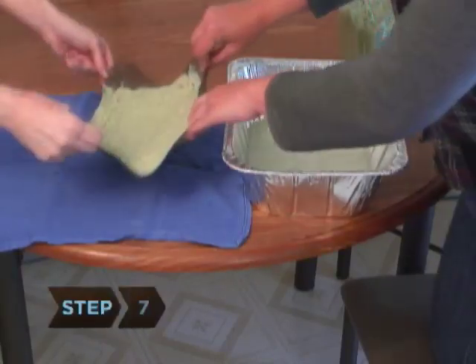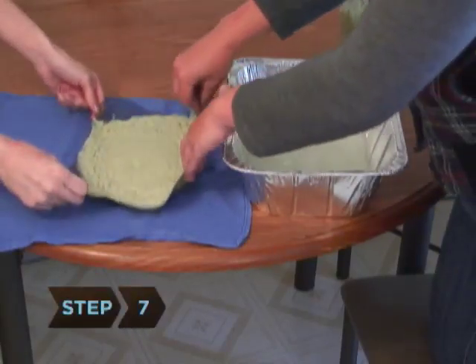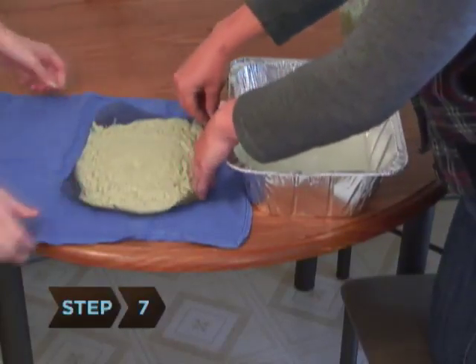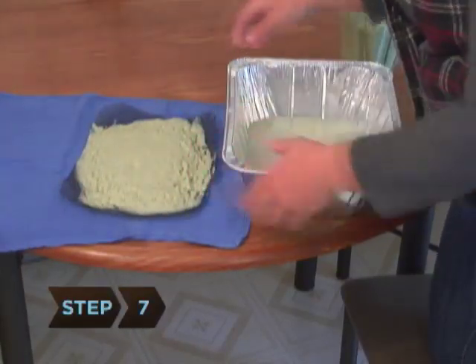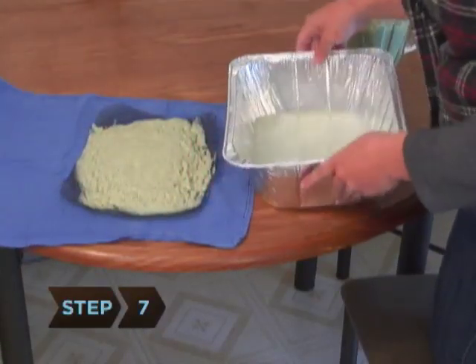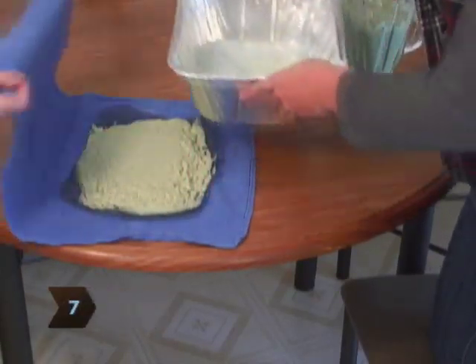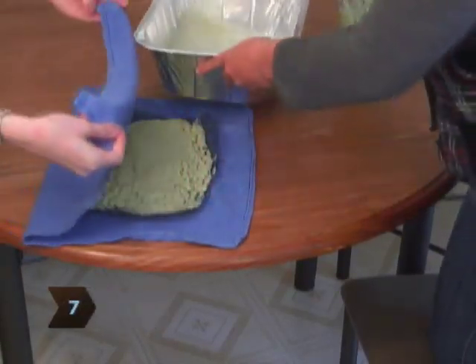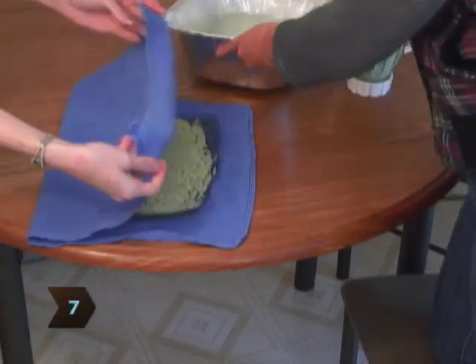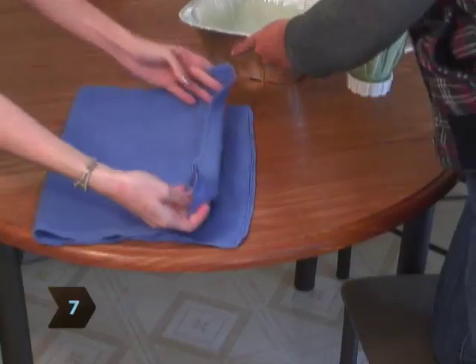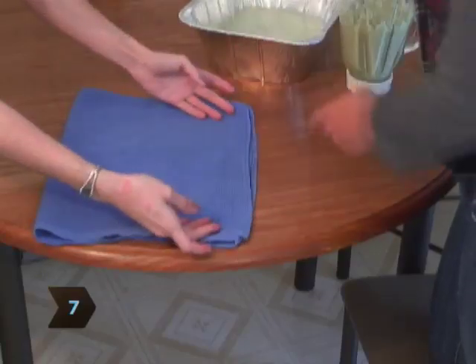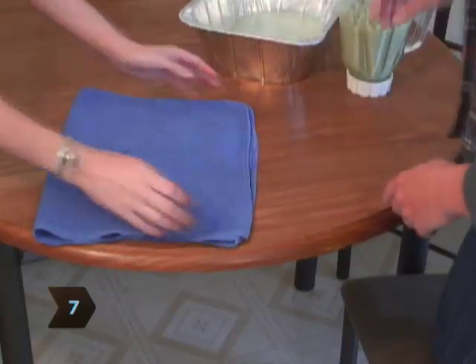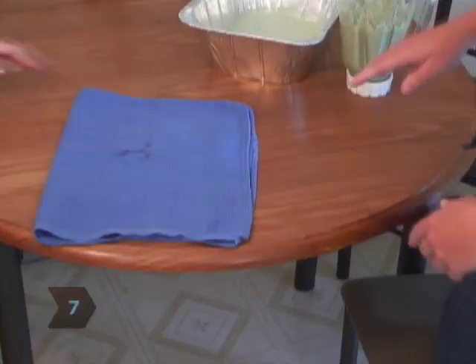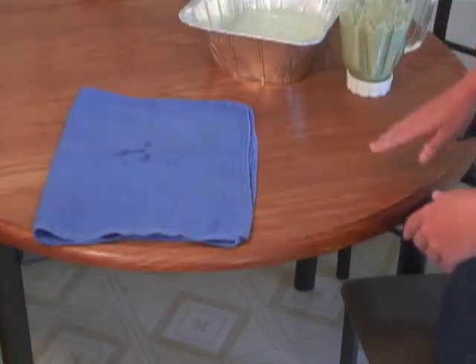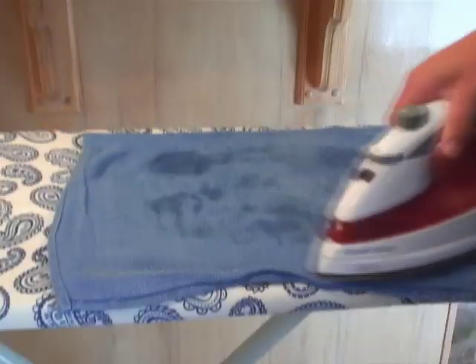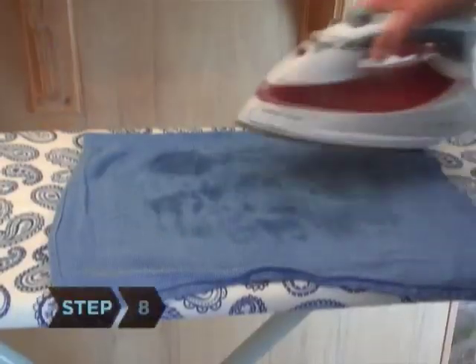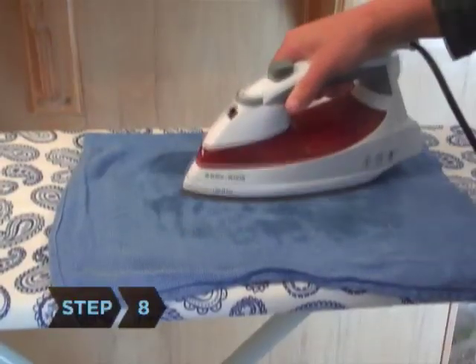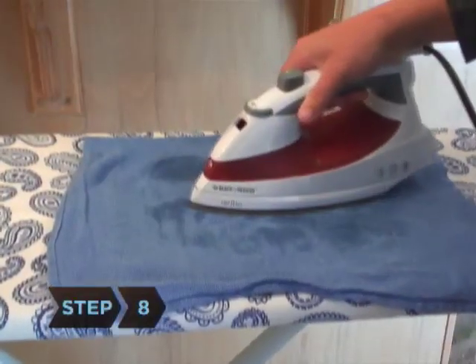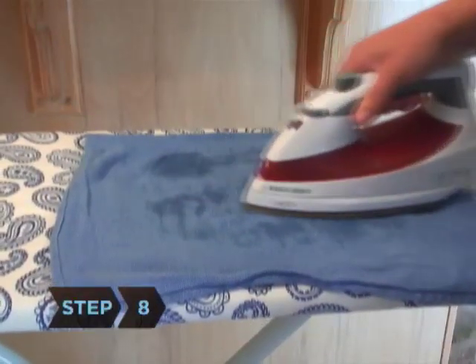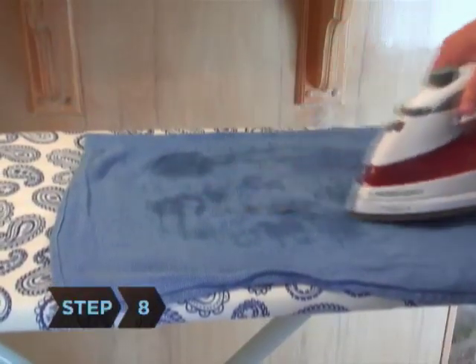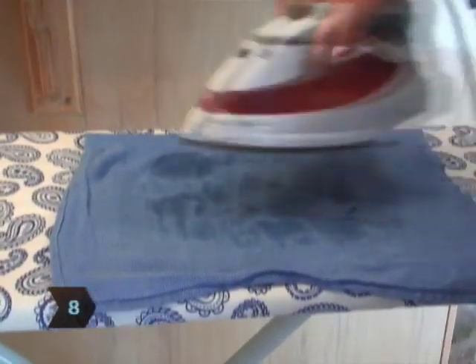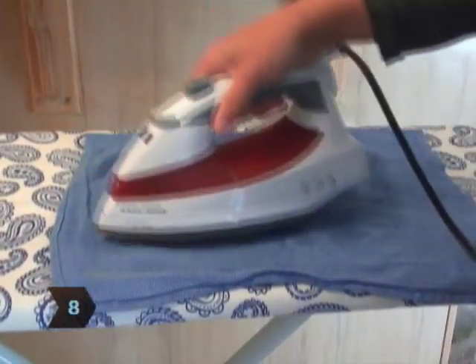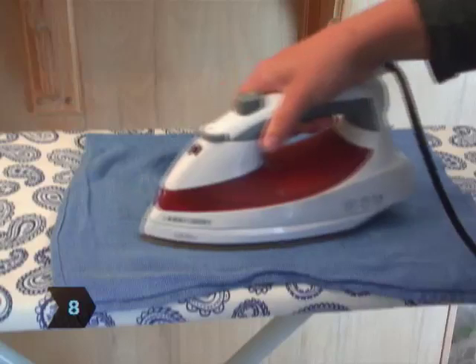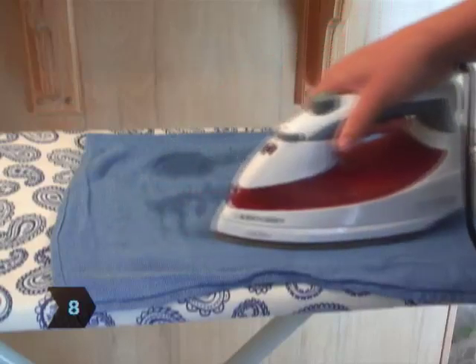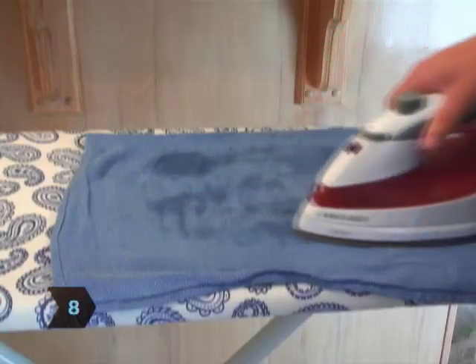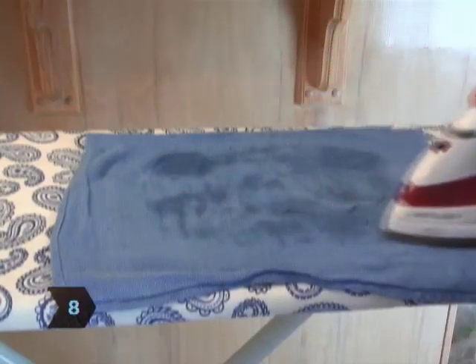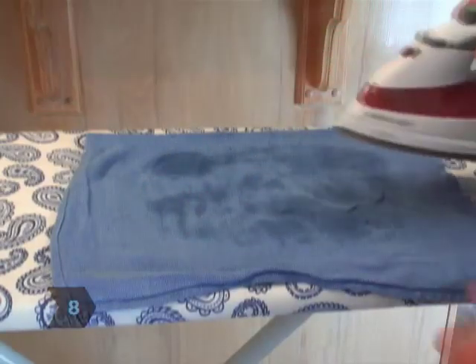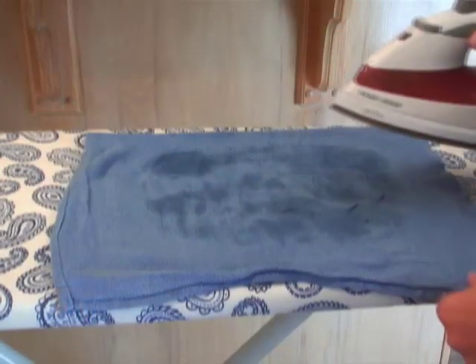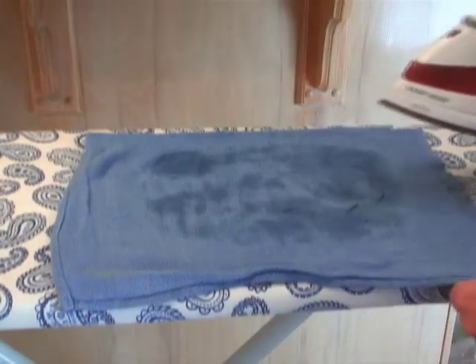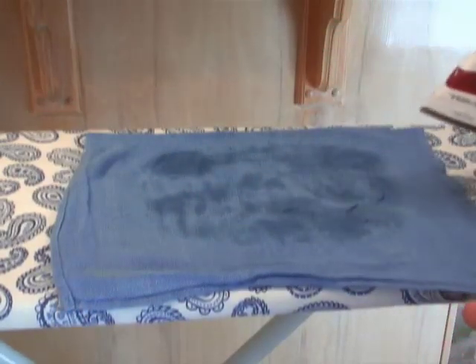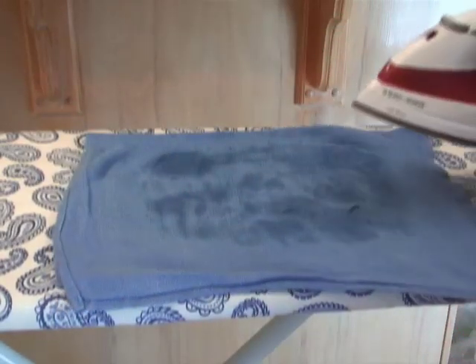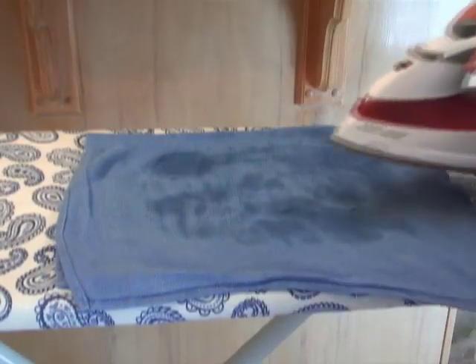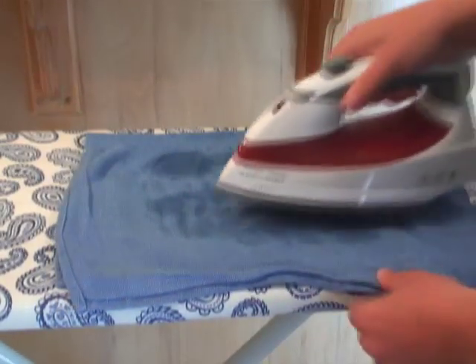Step 7. Place the screen on a dish towel. Fold the towel over the mush mixture. Step 8. Iron over the dishcloth with your iron on high. This presses the water from the mush and makes for faster dry time.